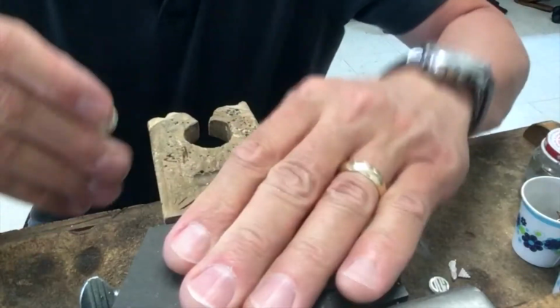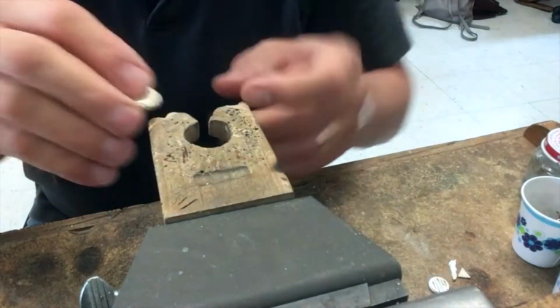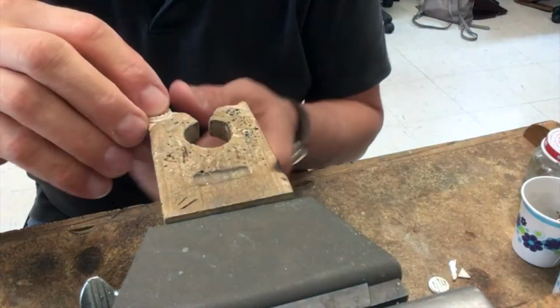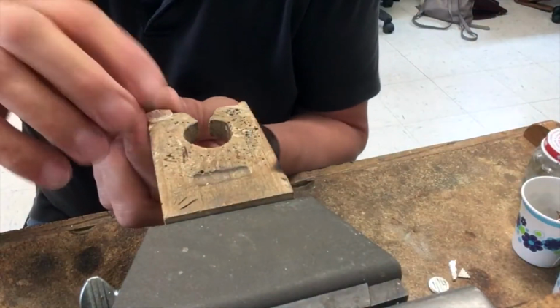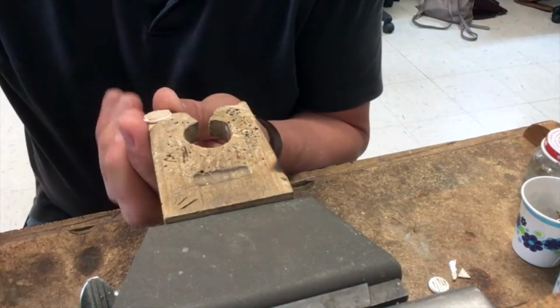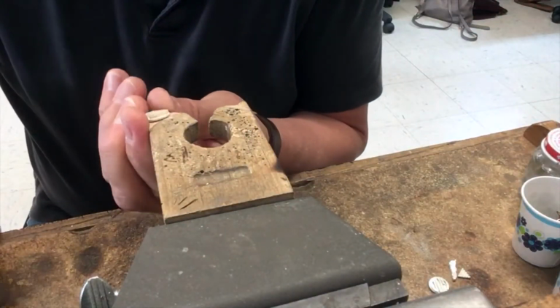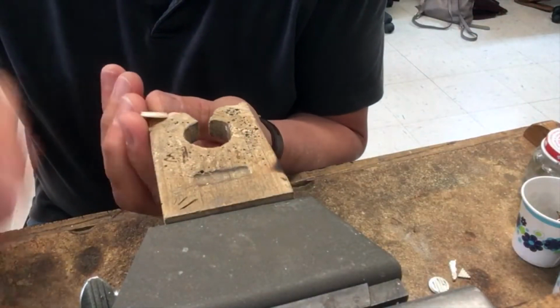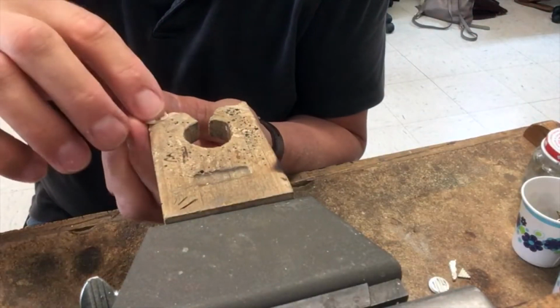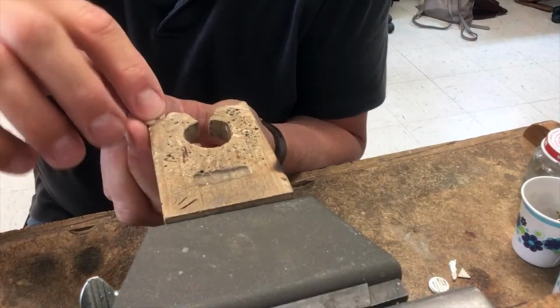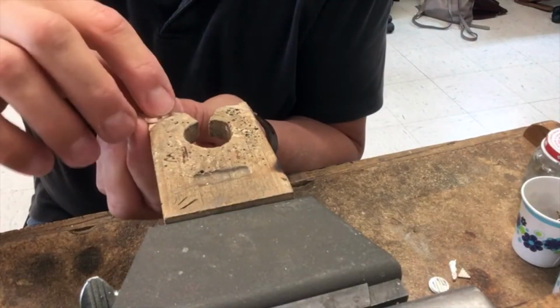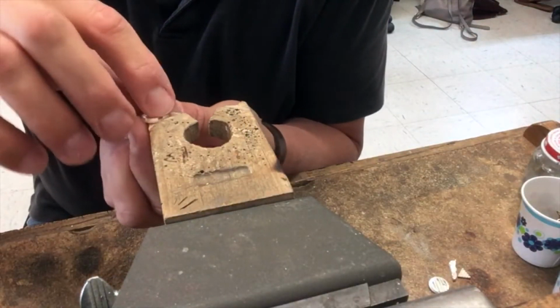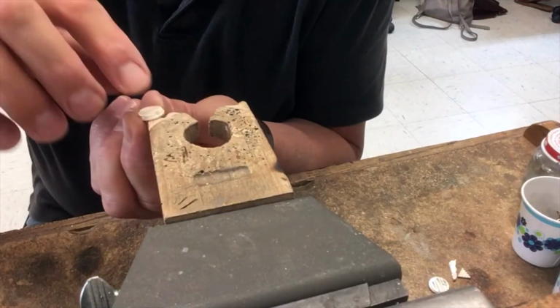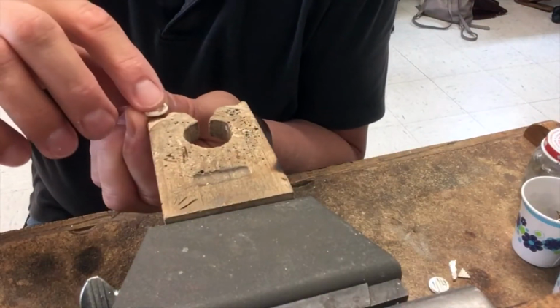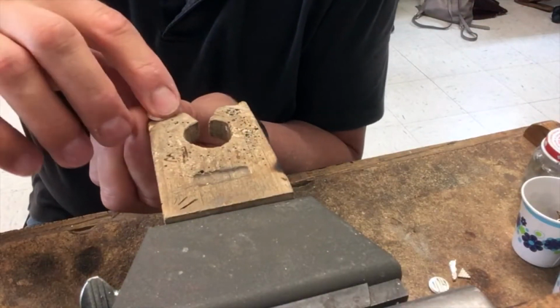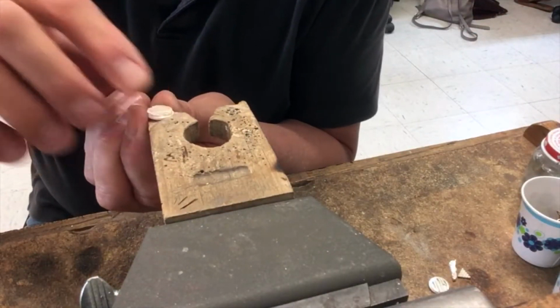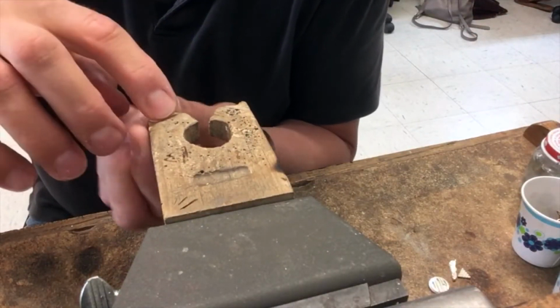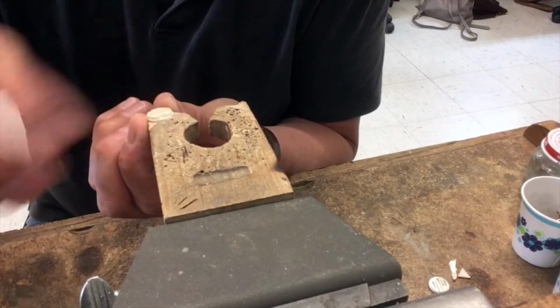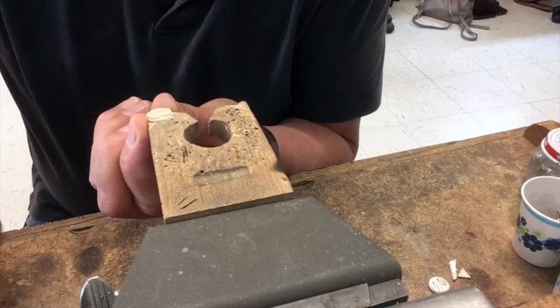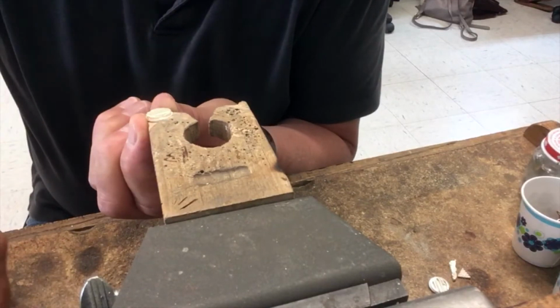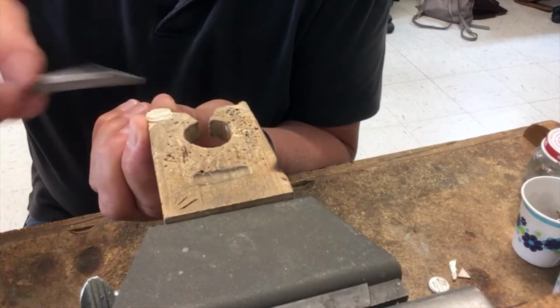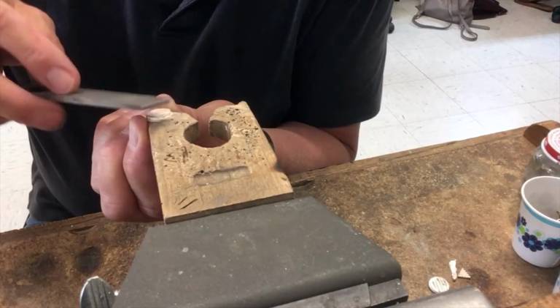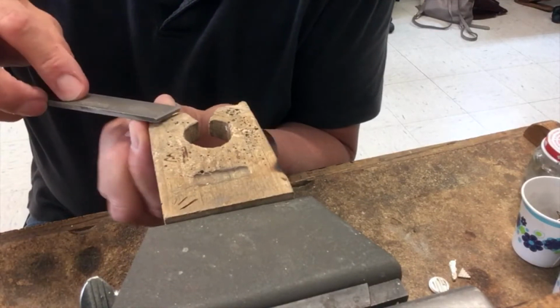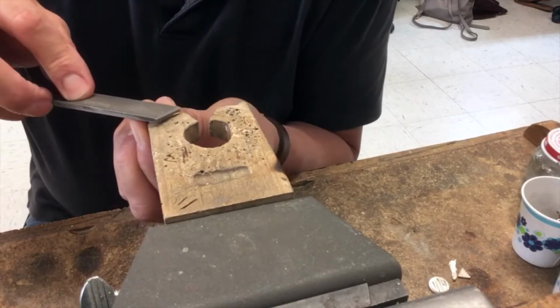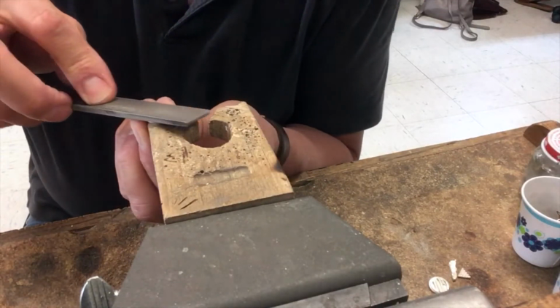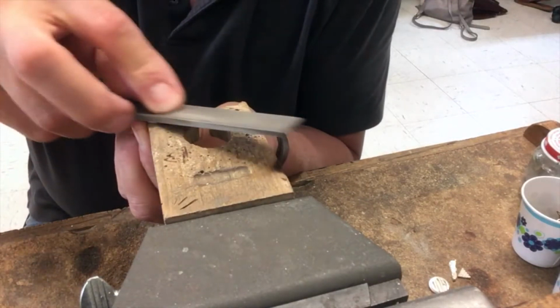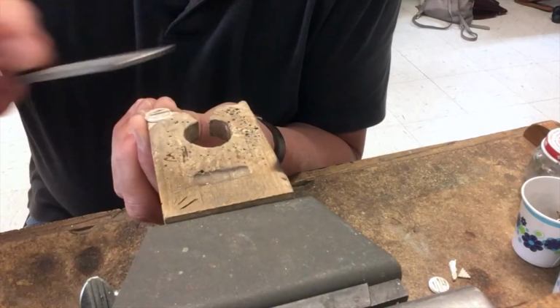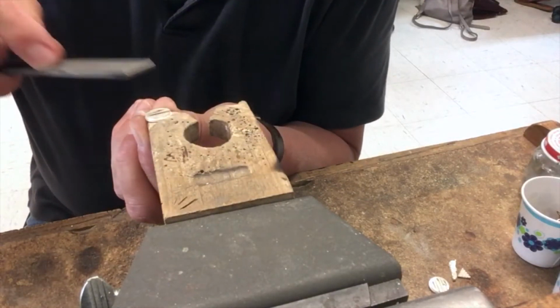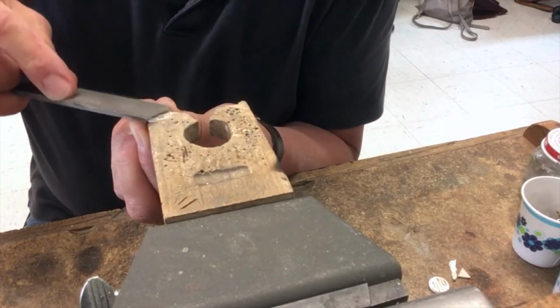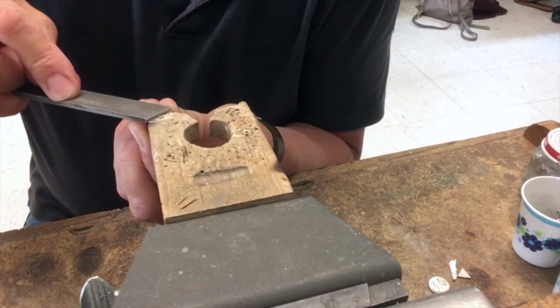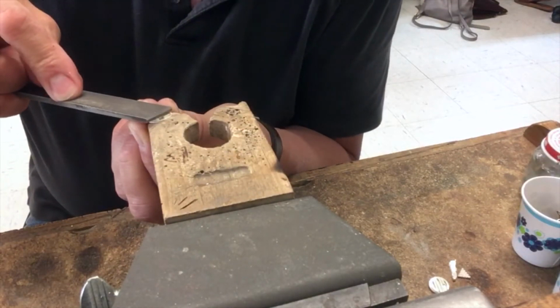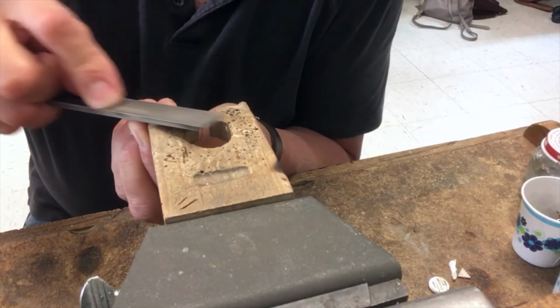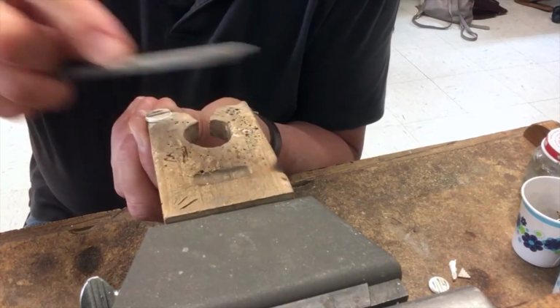What that does is it allows me to take the piece and stick it up against that notch so that when I'm filing I don't have to hold it as hard.